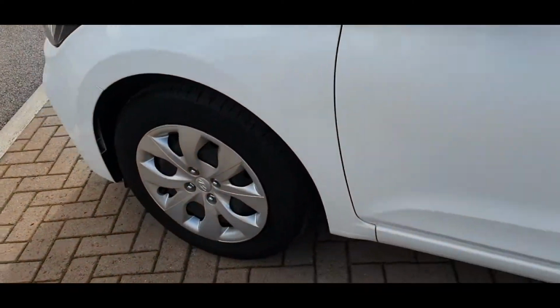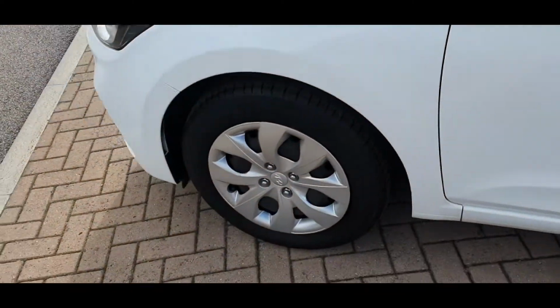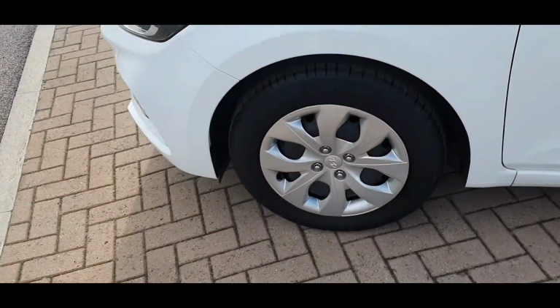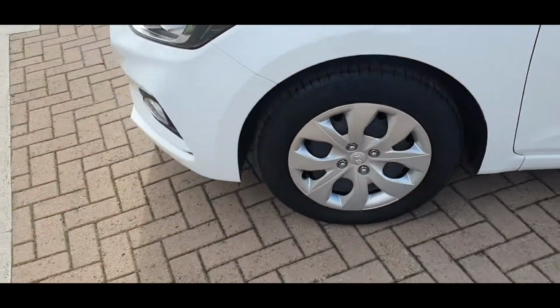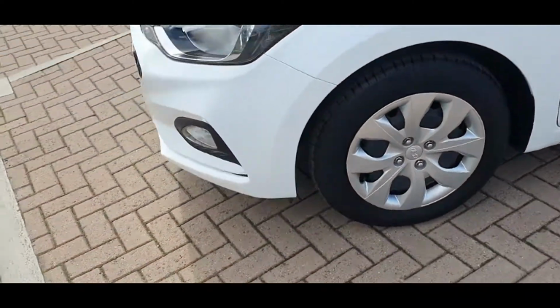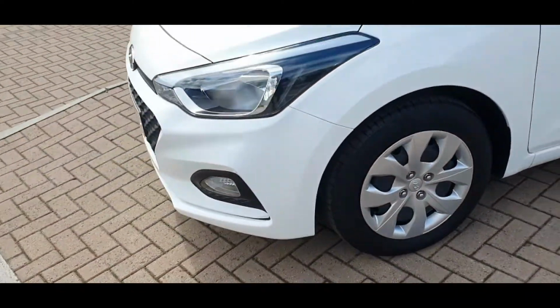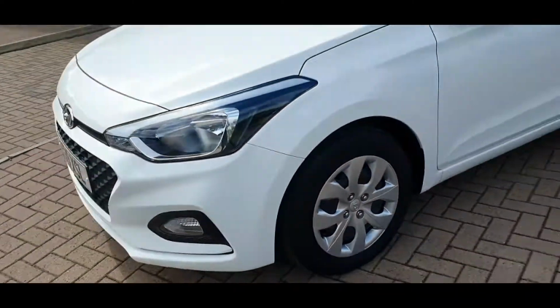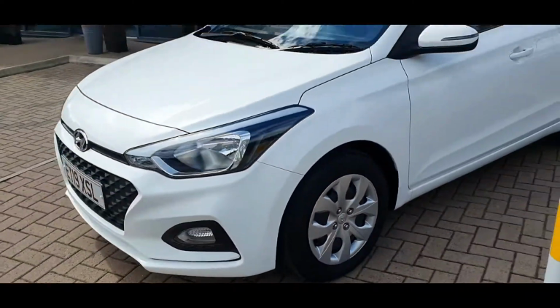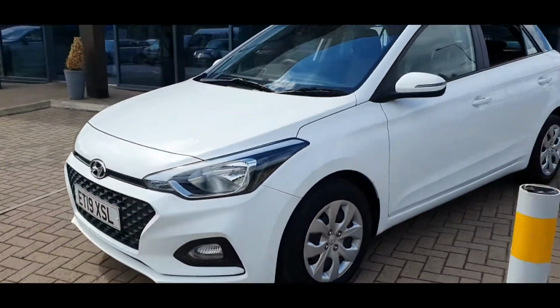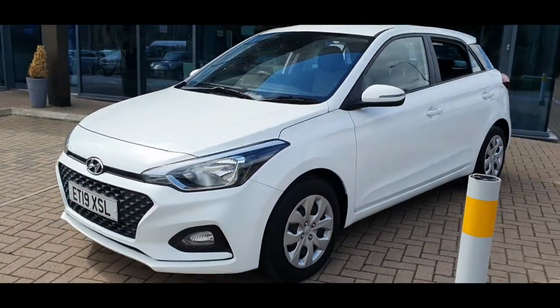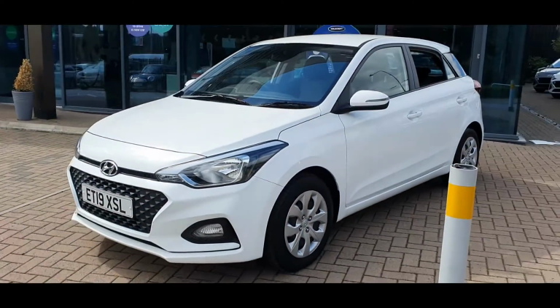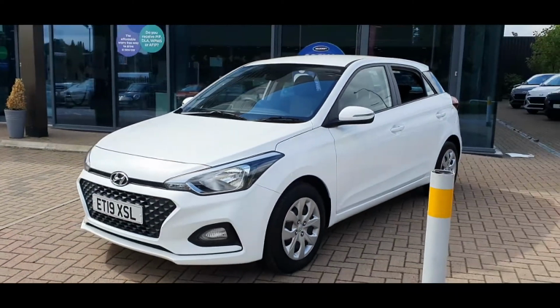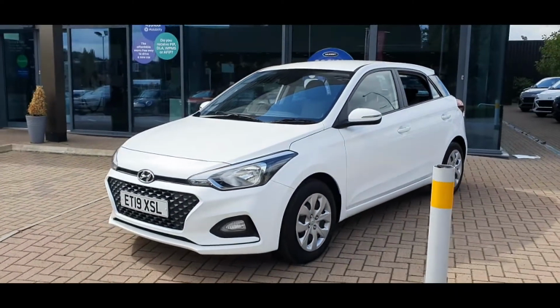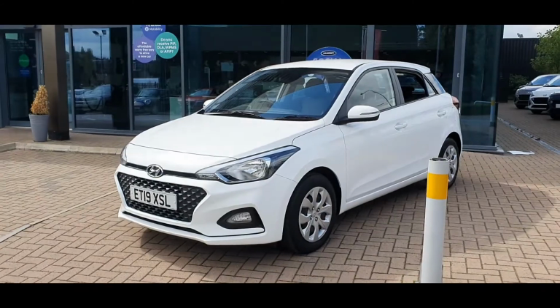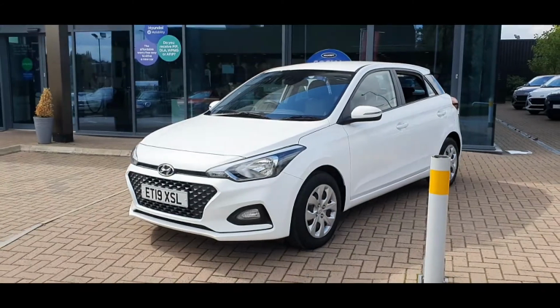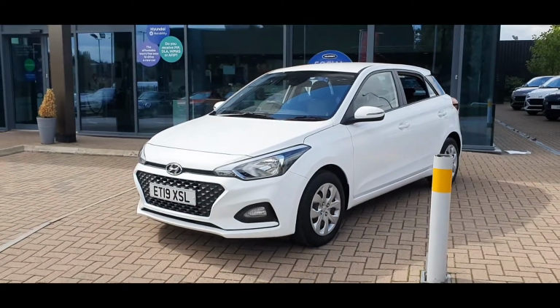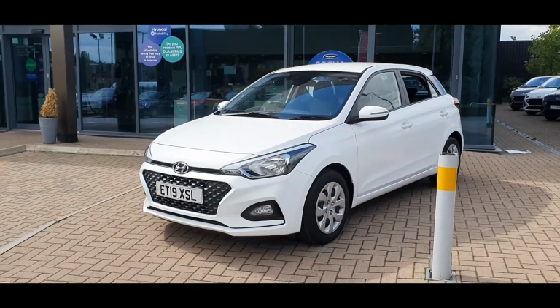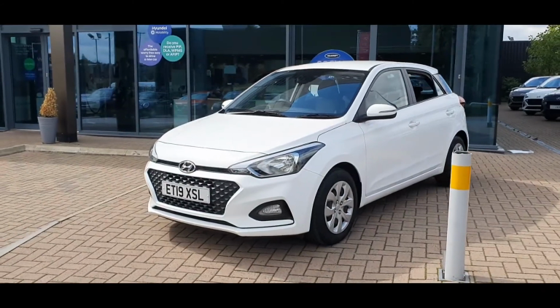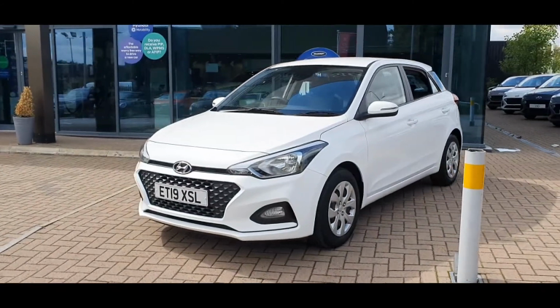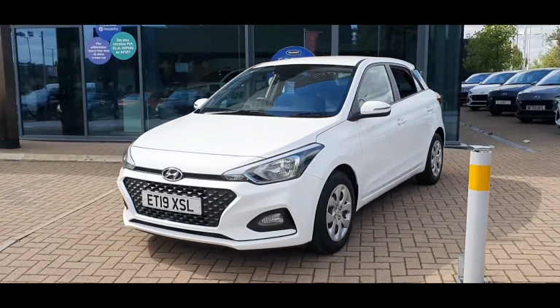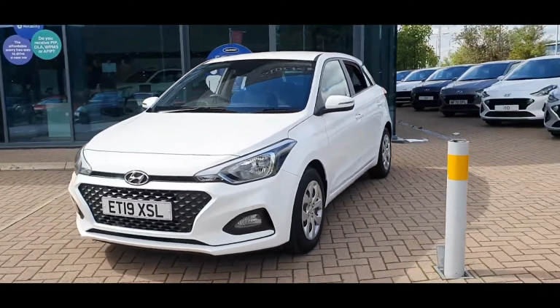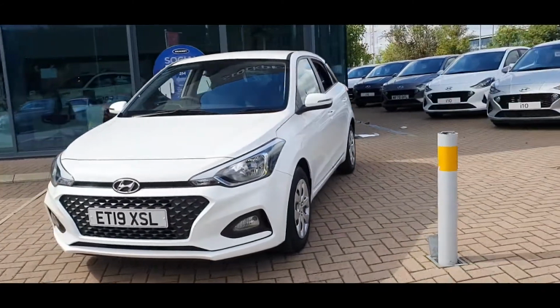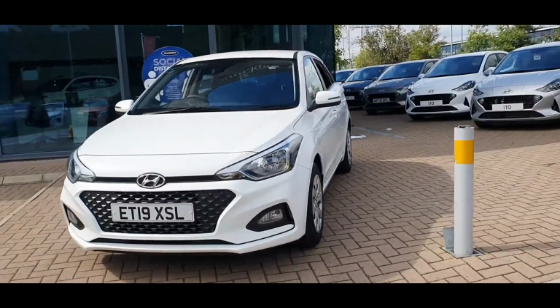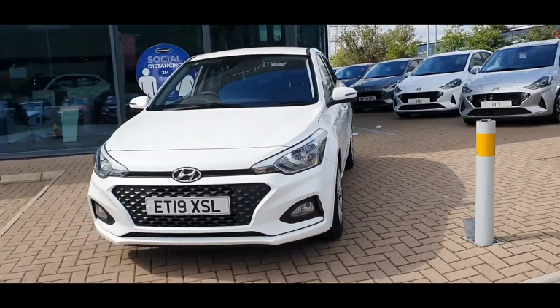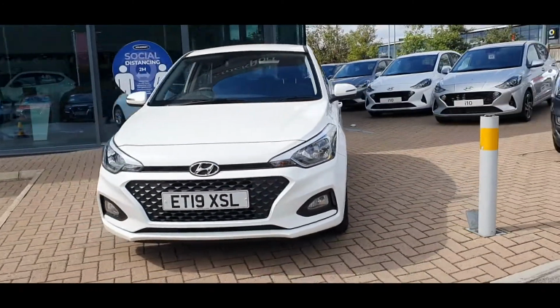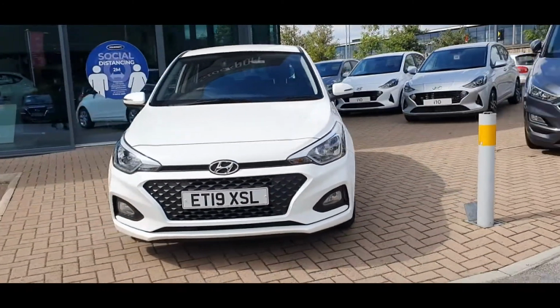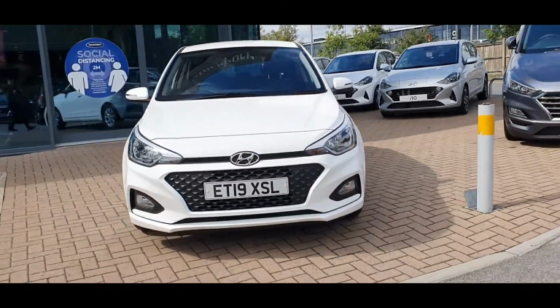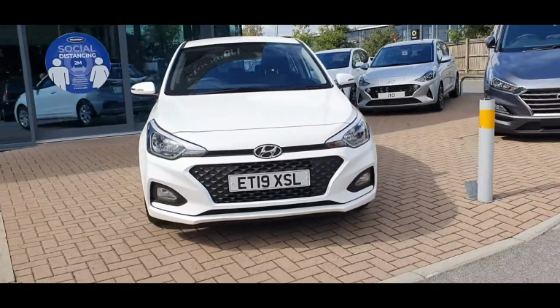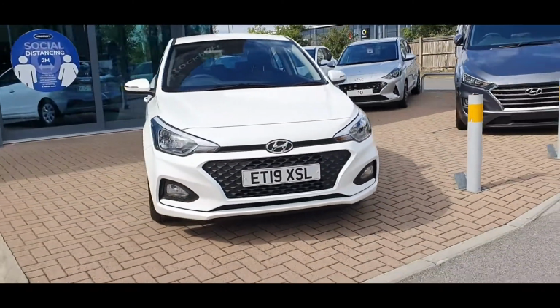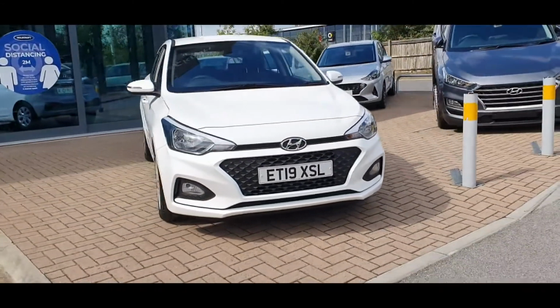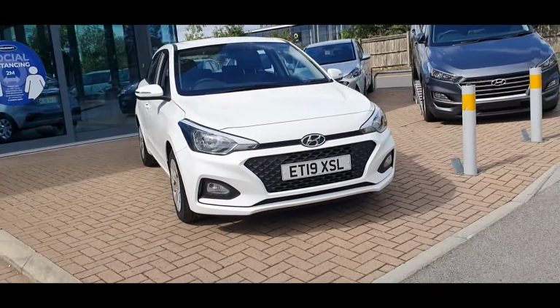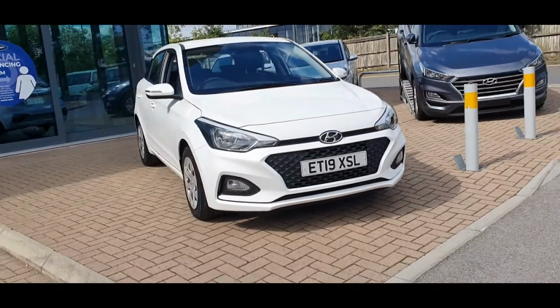Bluetooth connectivity with voice control, Apple CarPlay and Android Auto, air conditioning, daytime running lights and cloth upholstery, plus much much more.